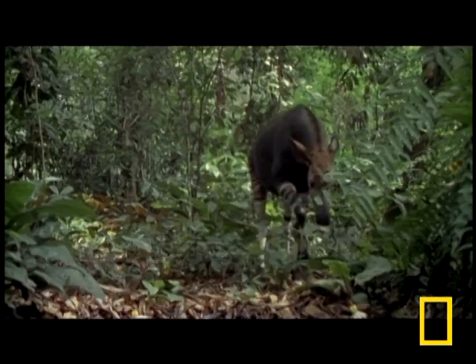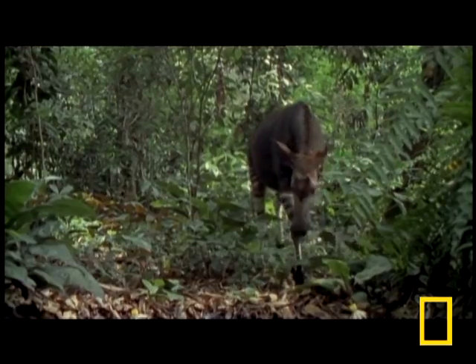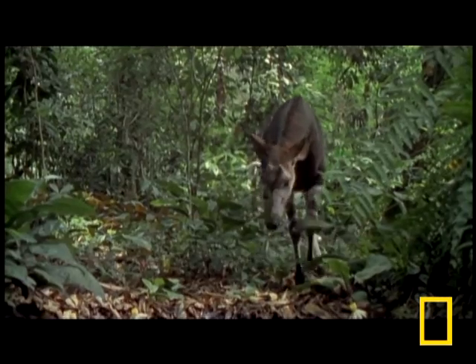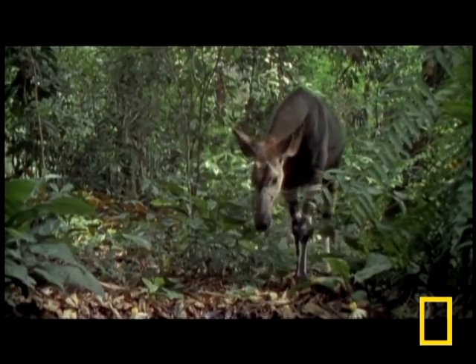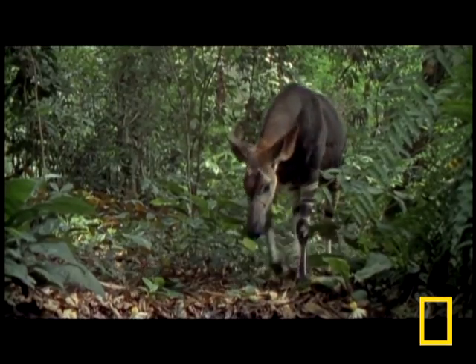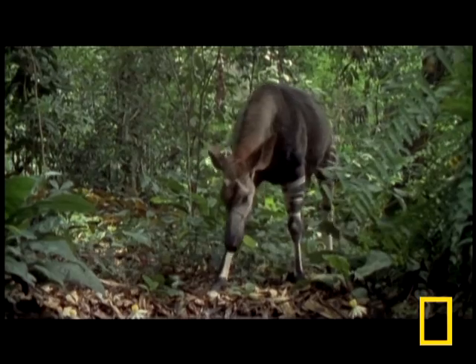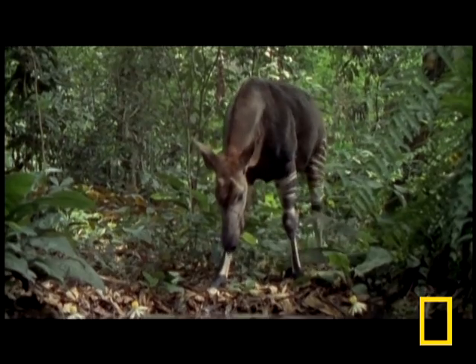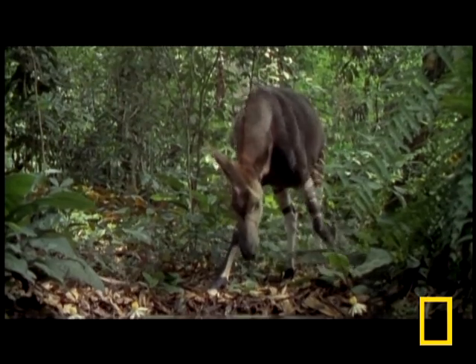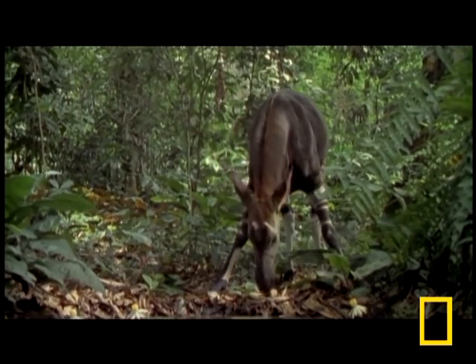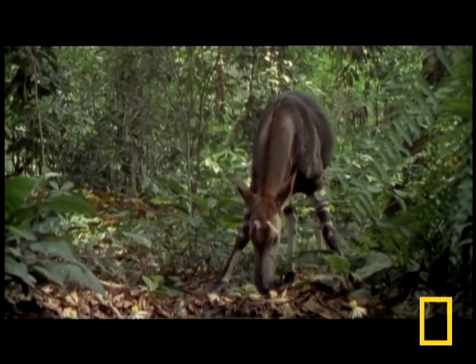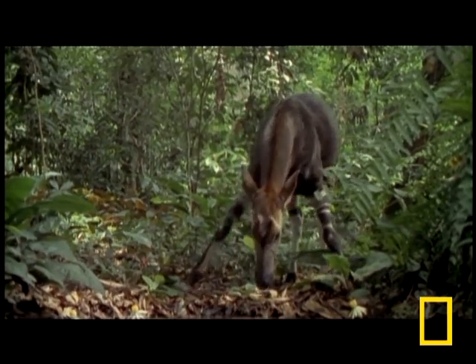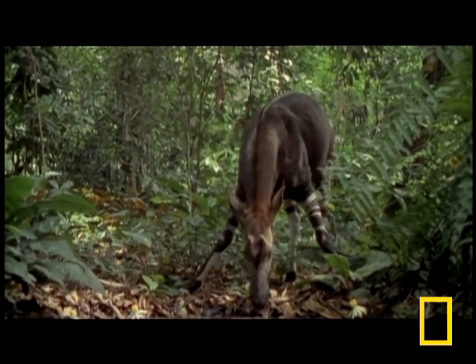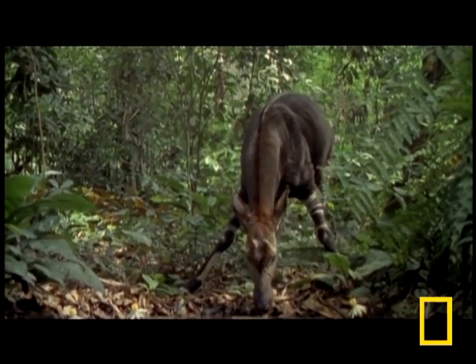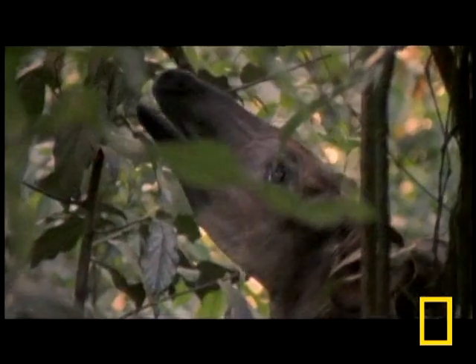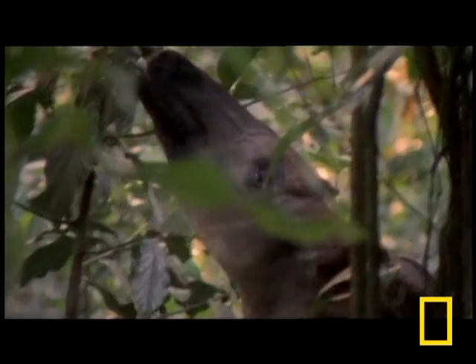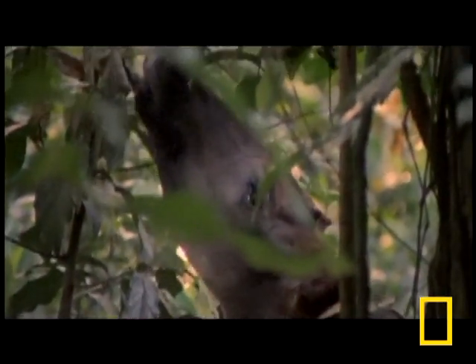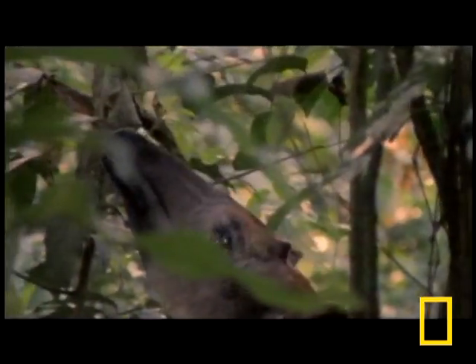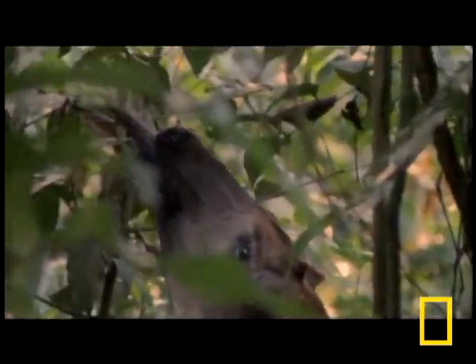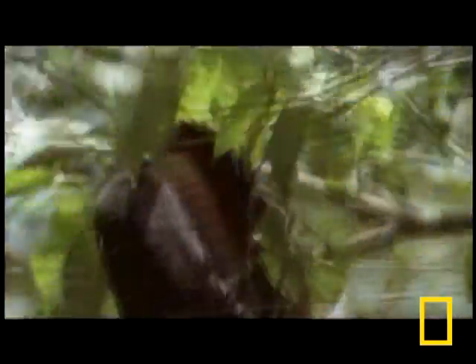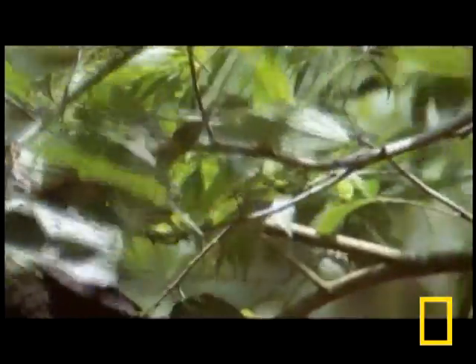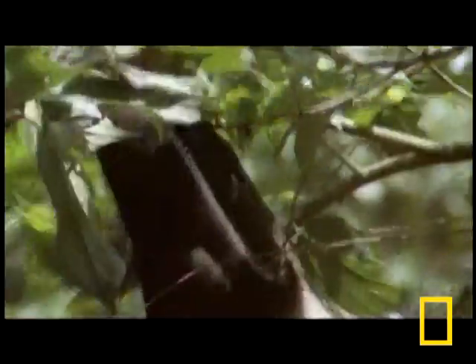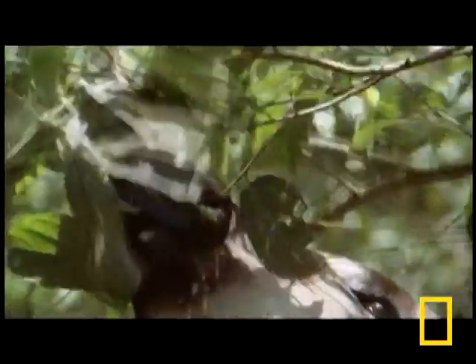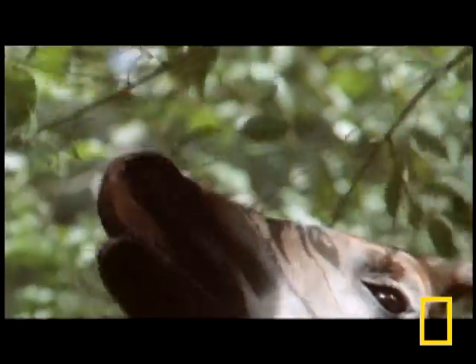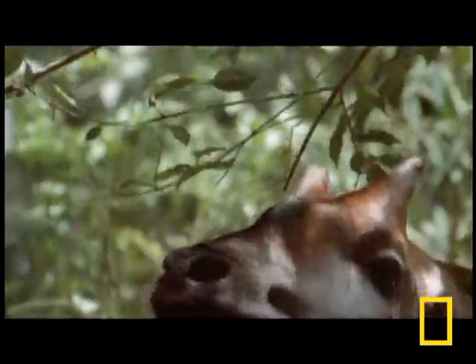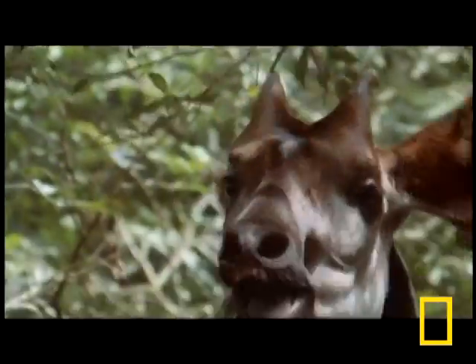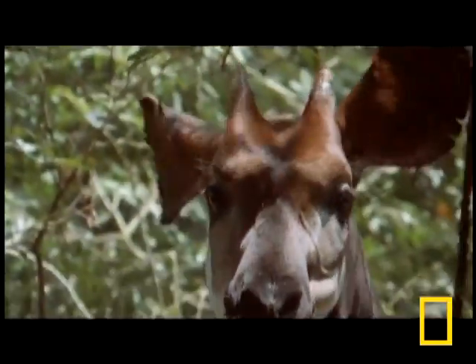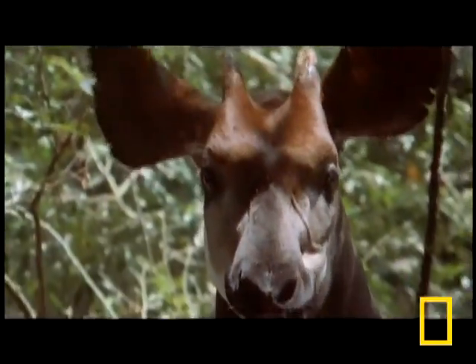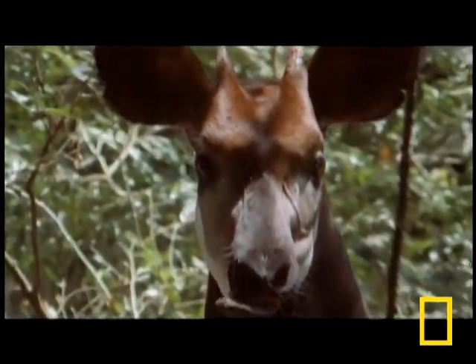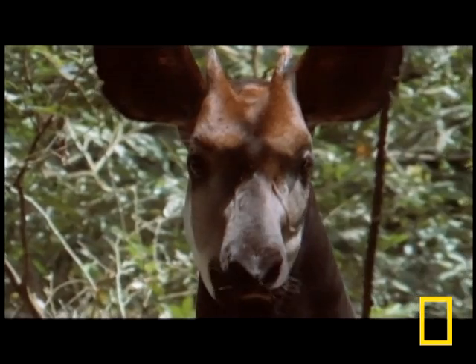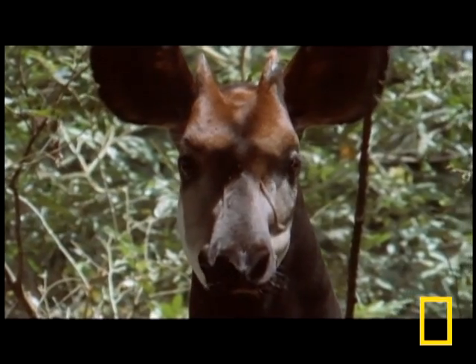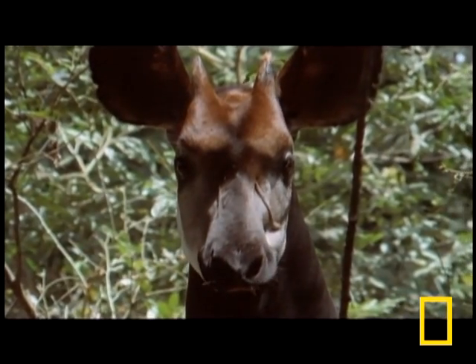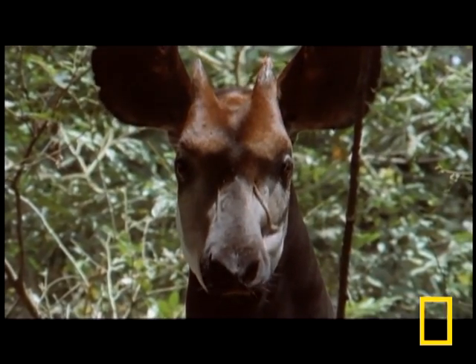Its neck may not be nearly as long, but like the giraffe, it spreads its legs to take a drink. Unlike the giraffe, the okapi is extremely rare. Be glad you caught a glimpse of this one.